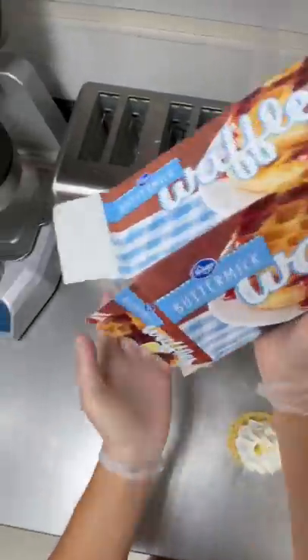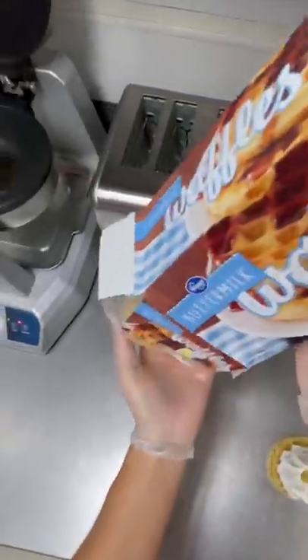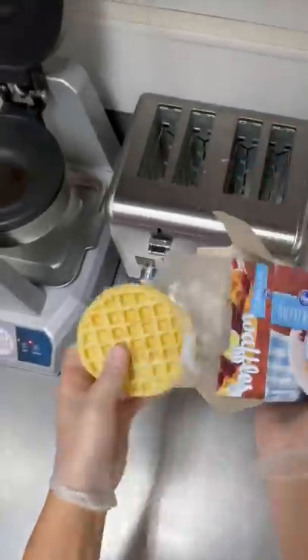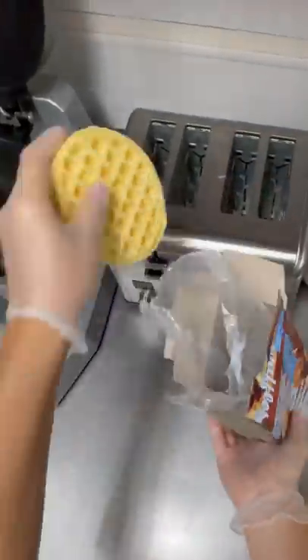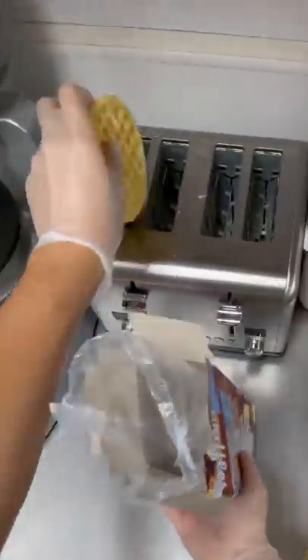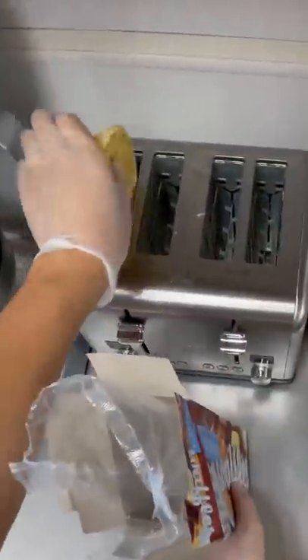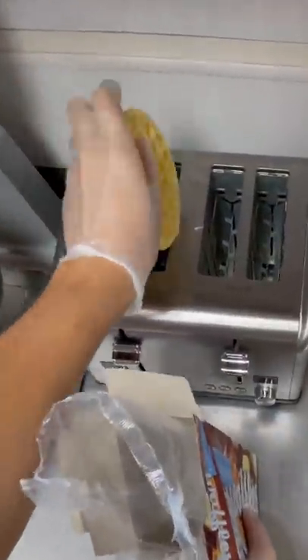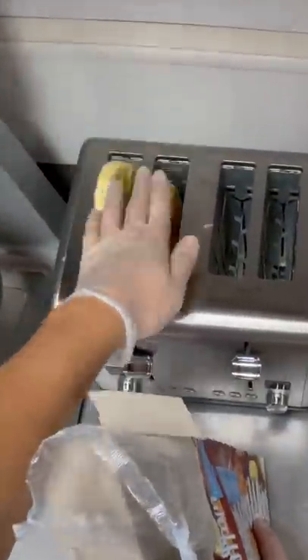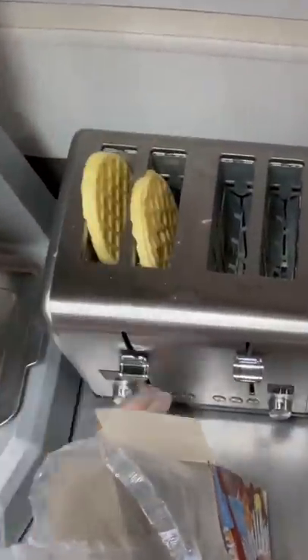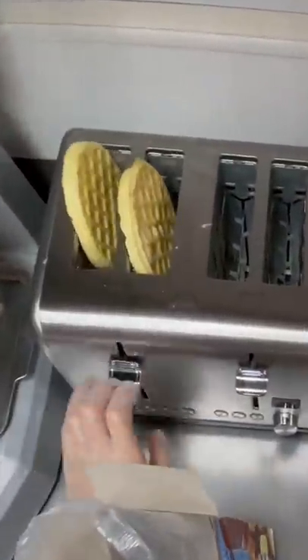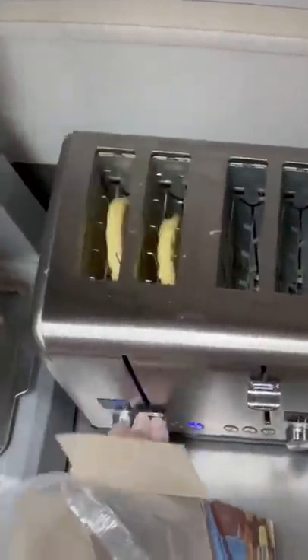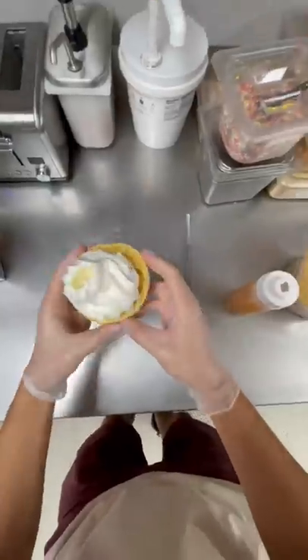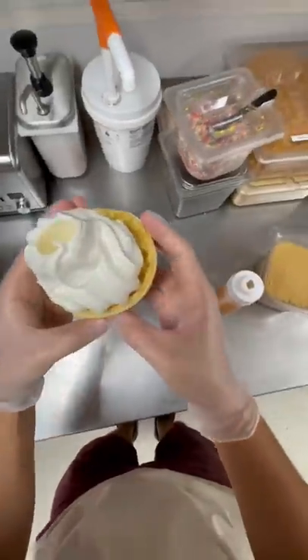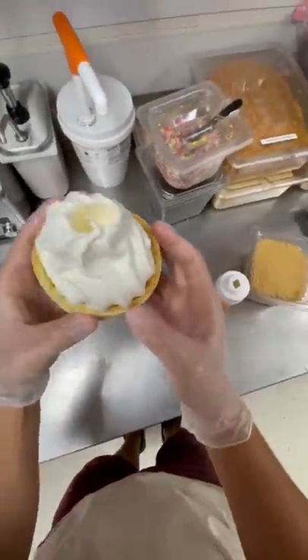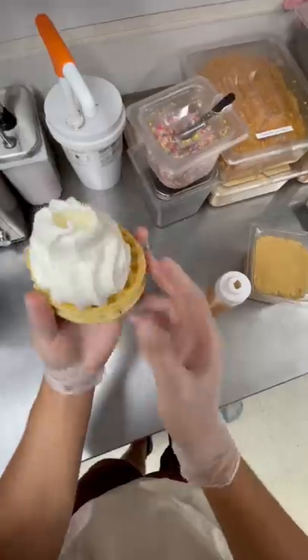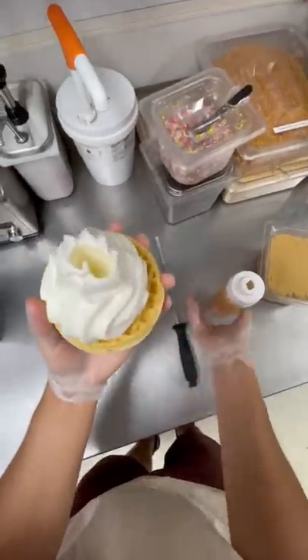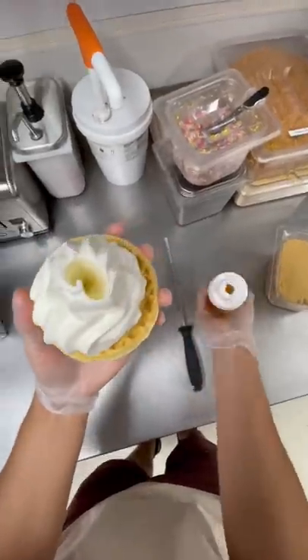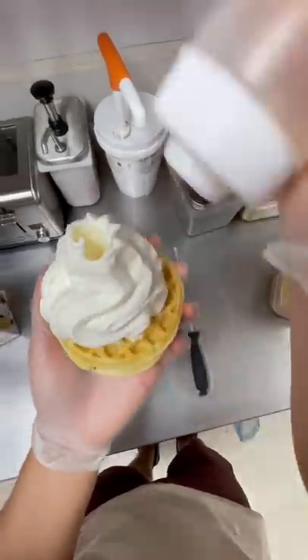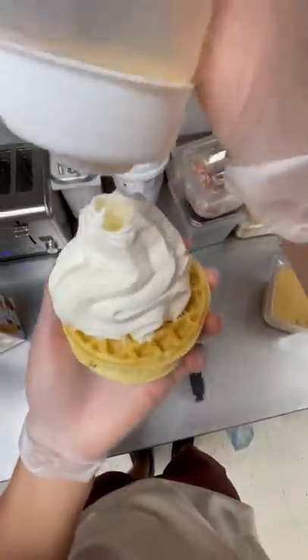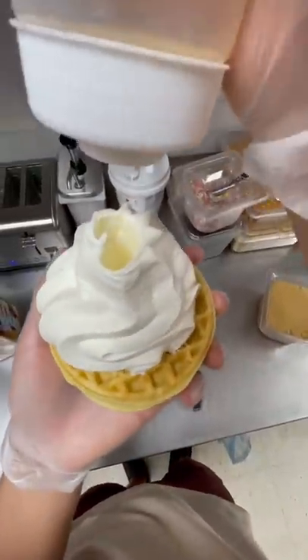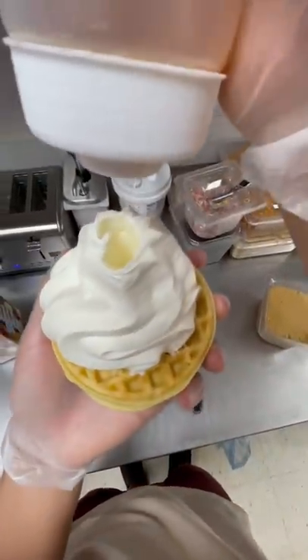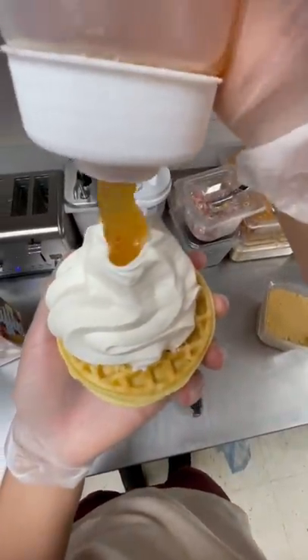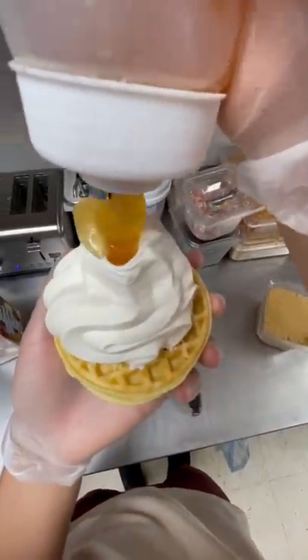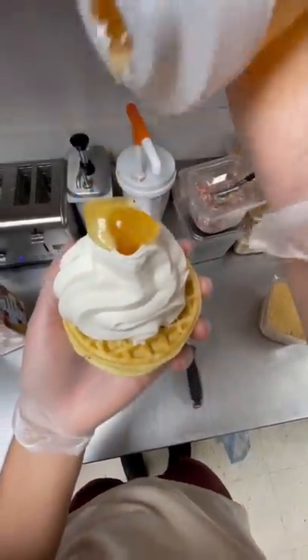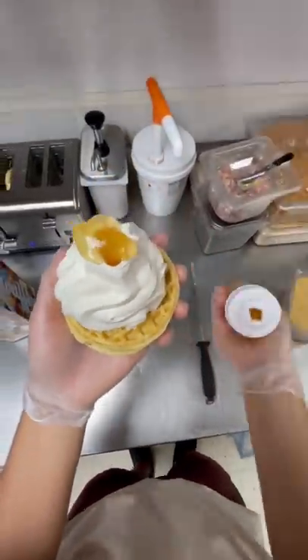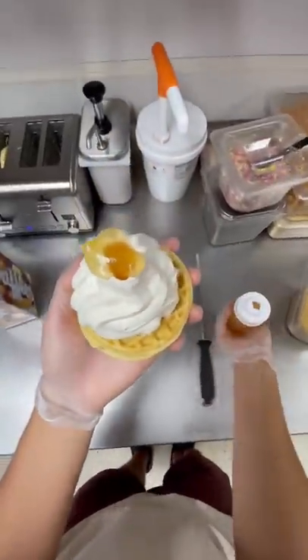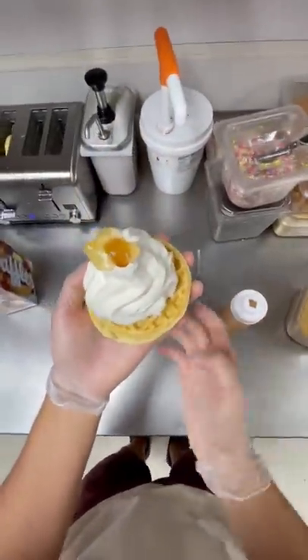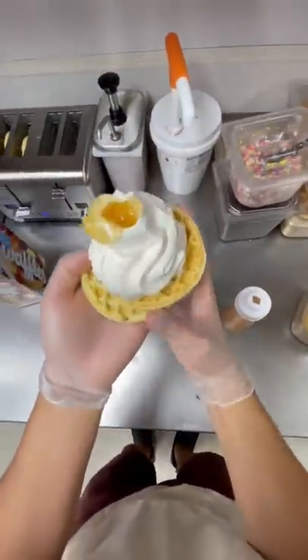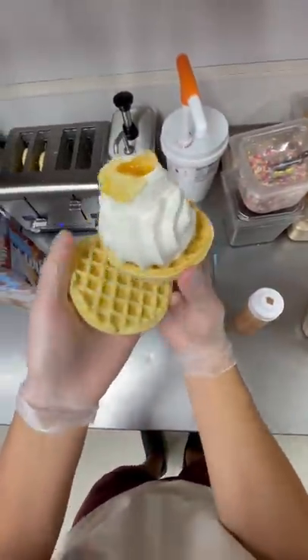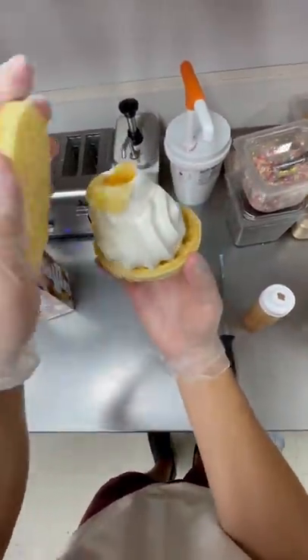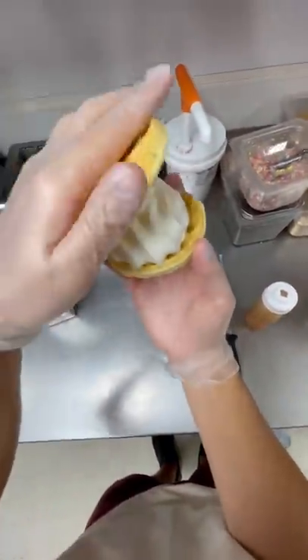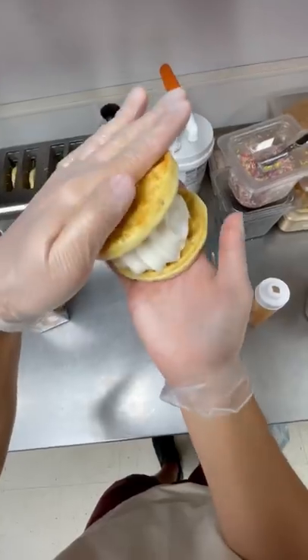So you can even make this at home. All you need is a toaster and some waffles and some ice cream. Once we have our hole drilled into our ice cream, we're gonna go ahead and fill that up with all this apple pie filling. And then don't even worry about closing up the hole because you're just gonna slap that other waffle right on top and squish it all together.